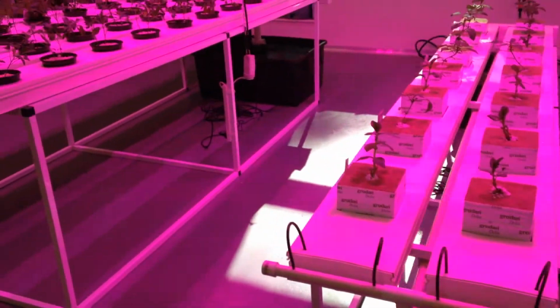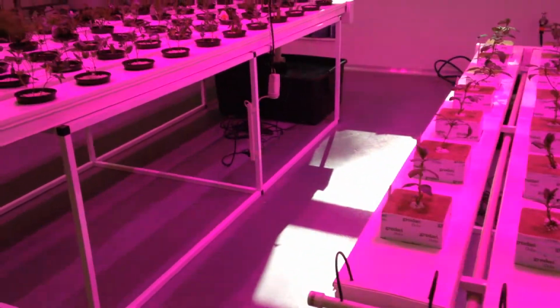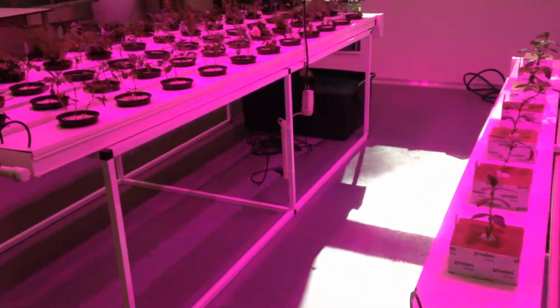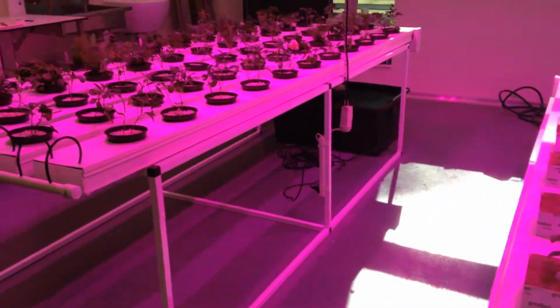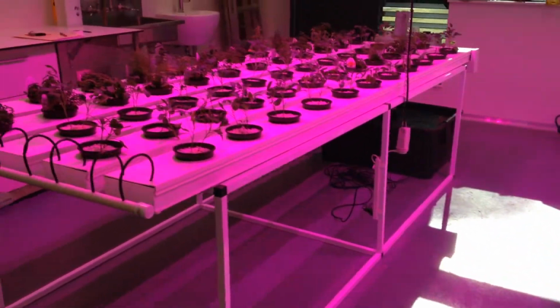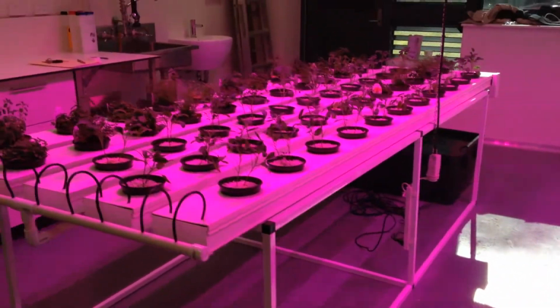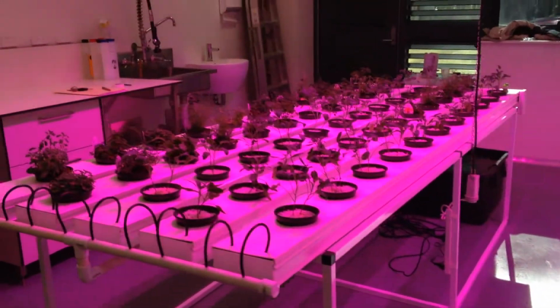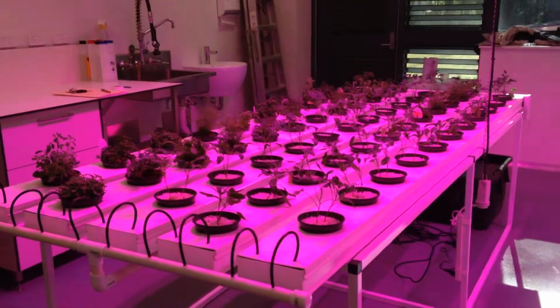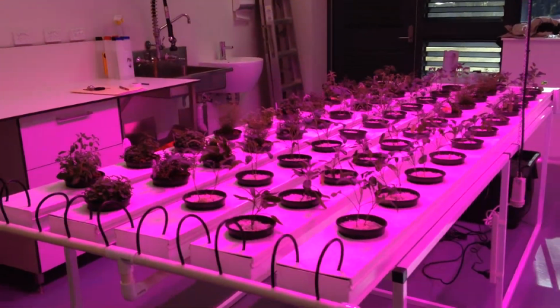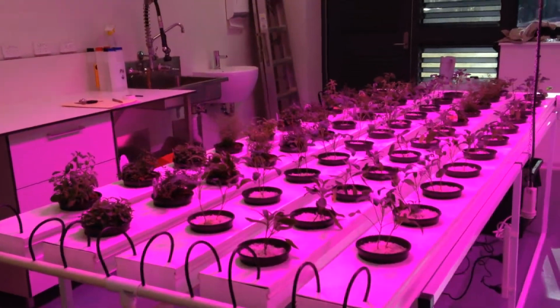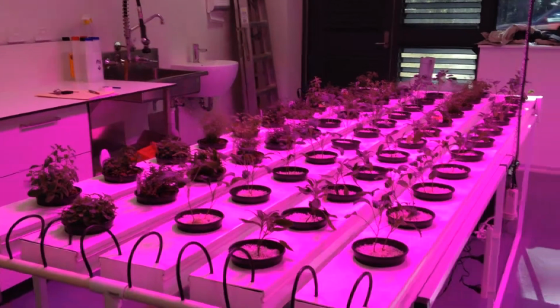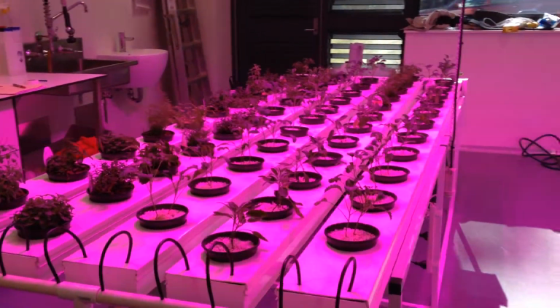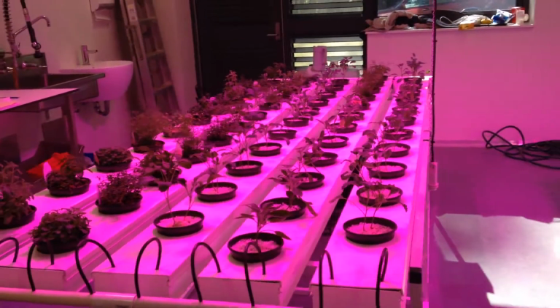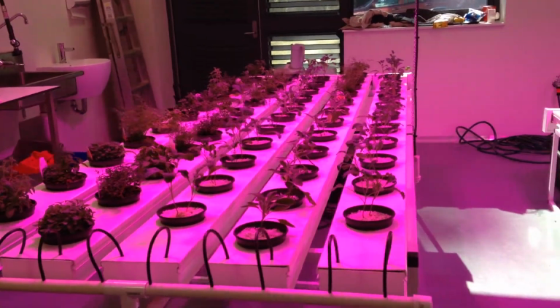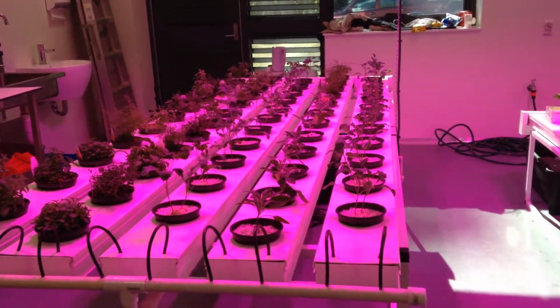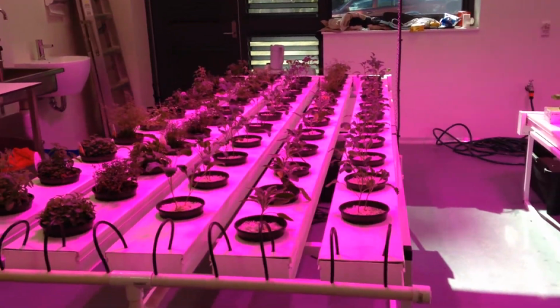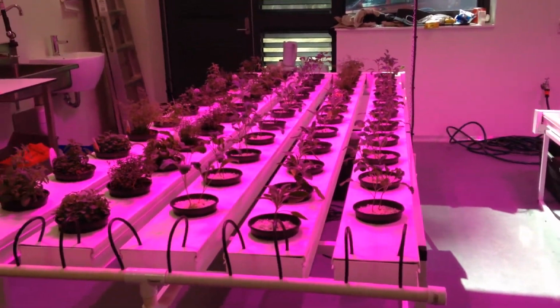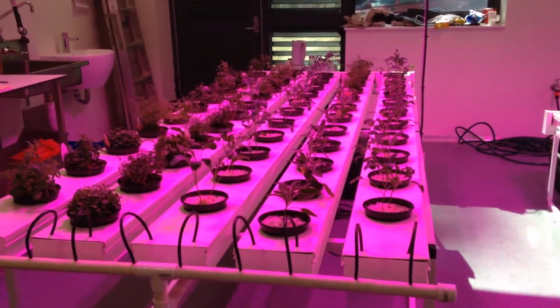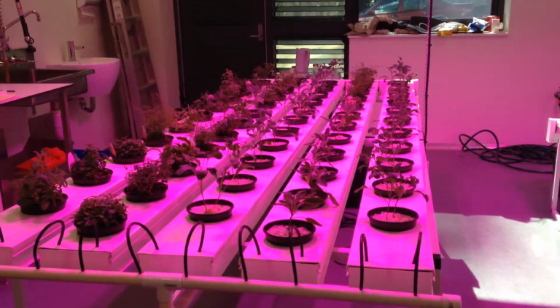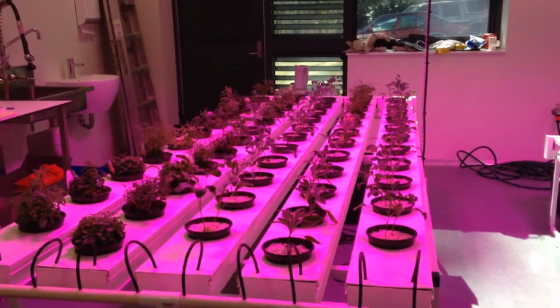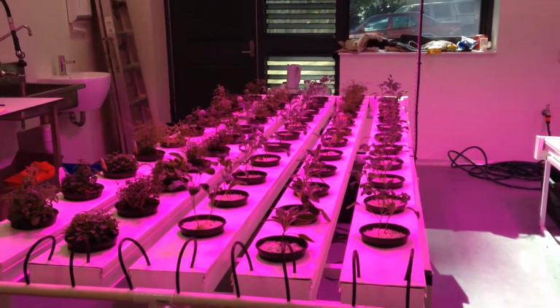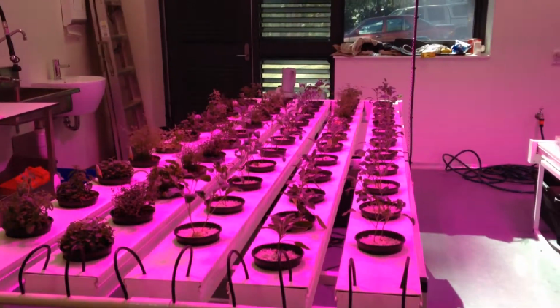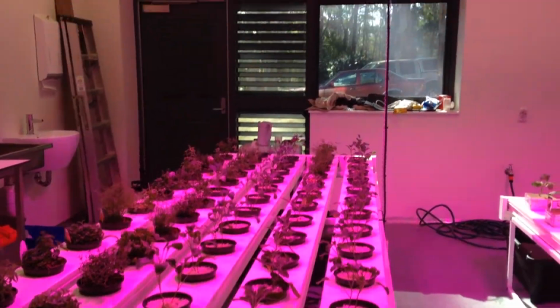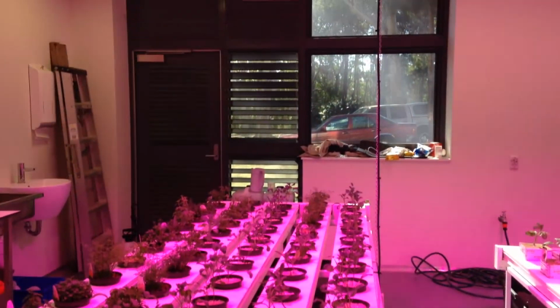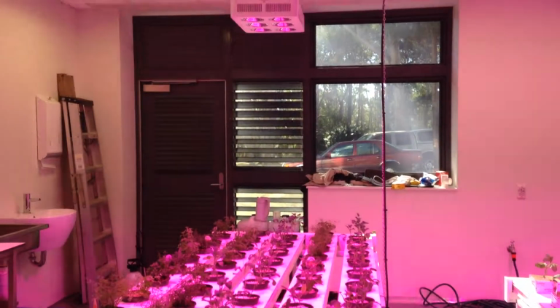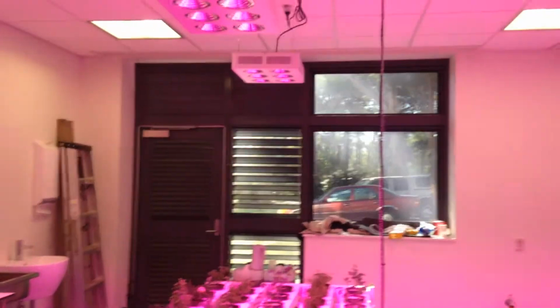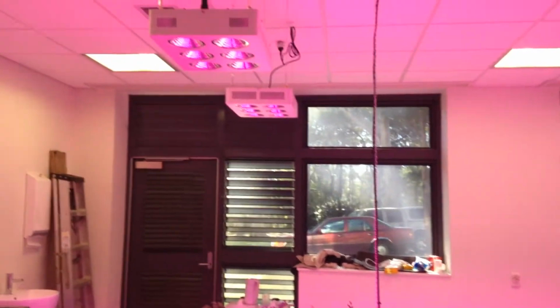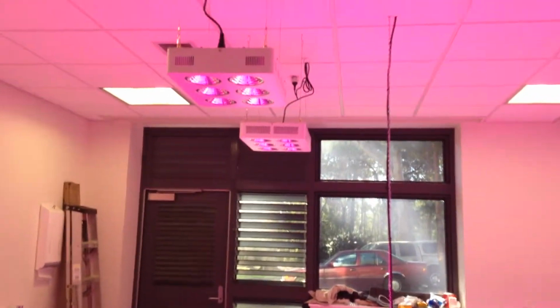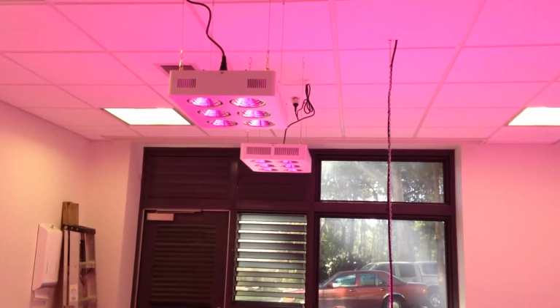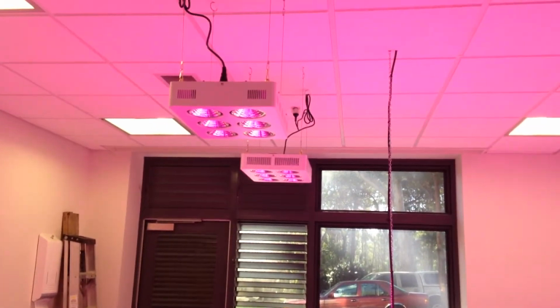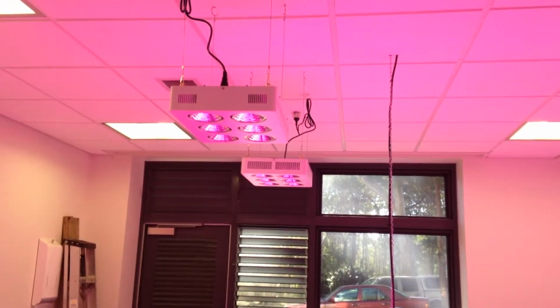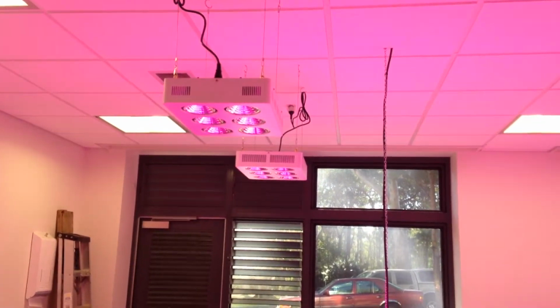Finally, we've got our three meter herb bench — the strawberry bench. Currently growing herbs, of course, also with two Leadmaster 600s over the top.